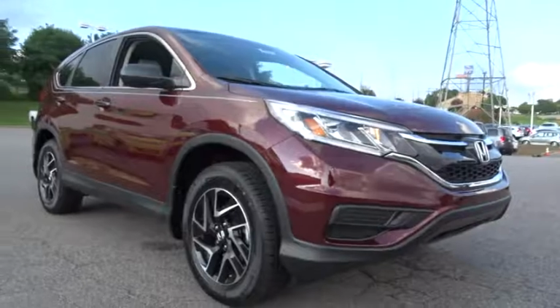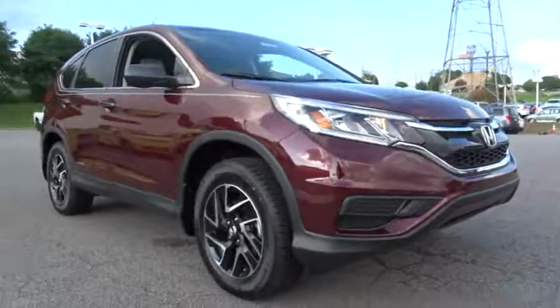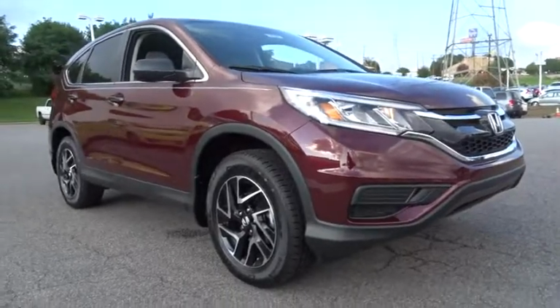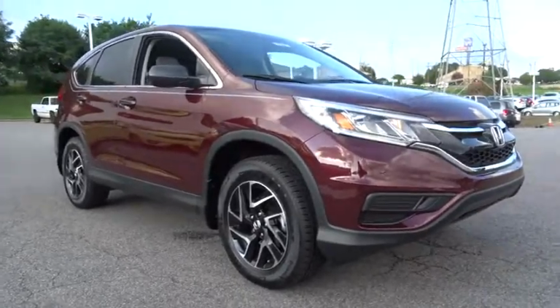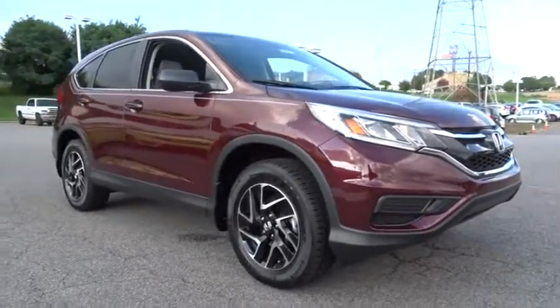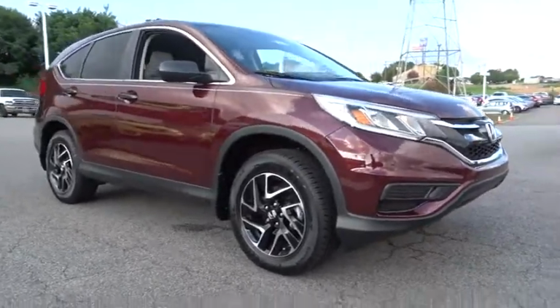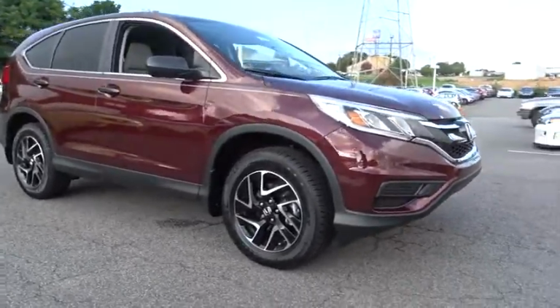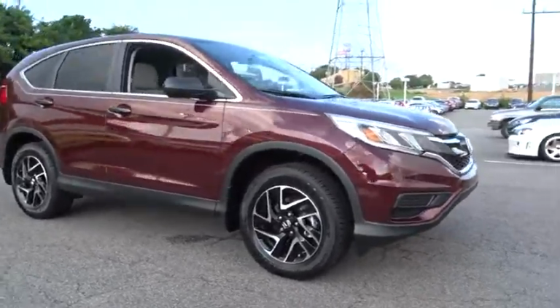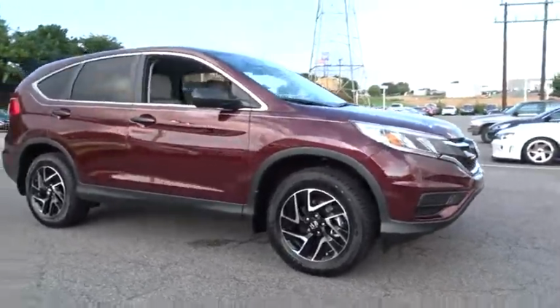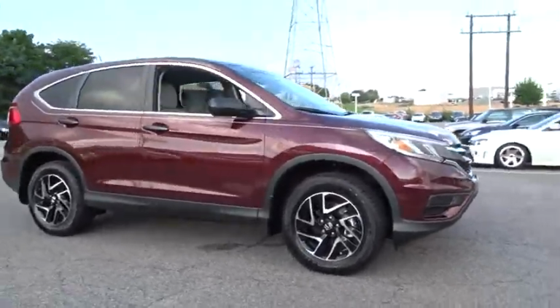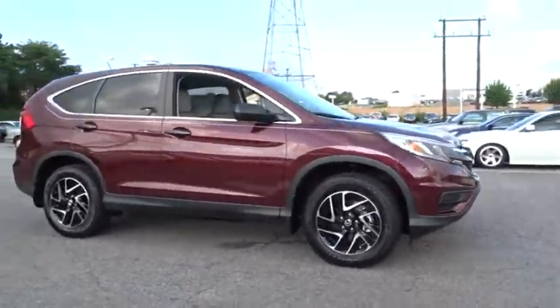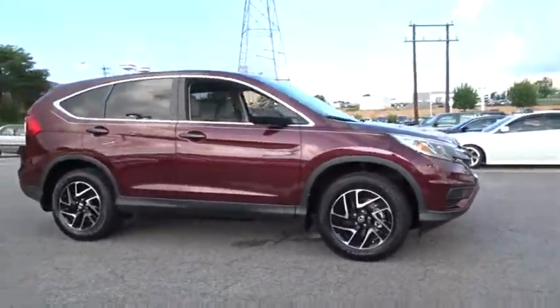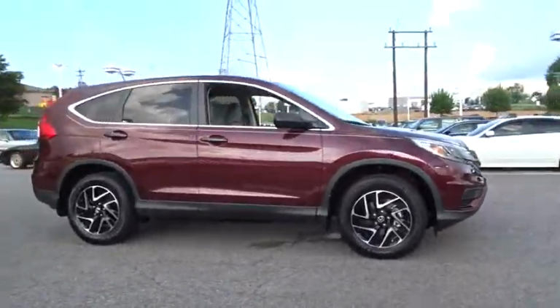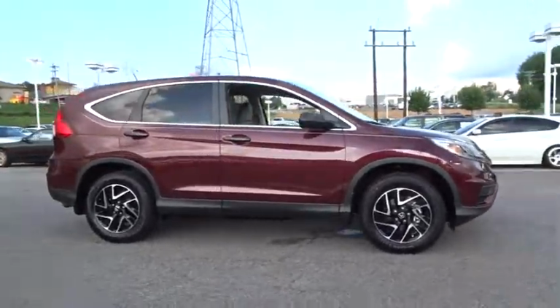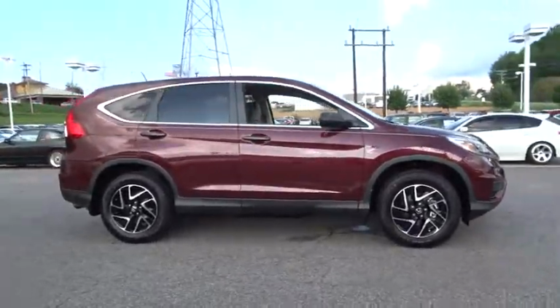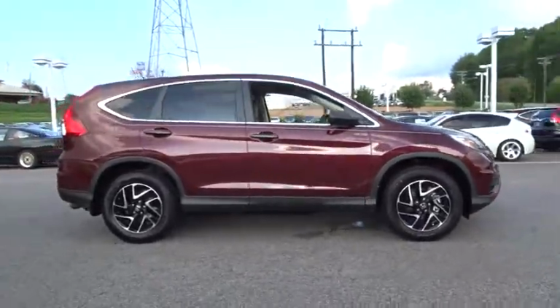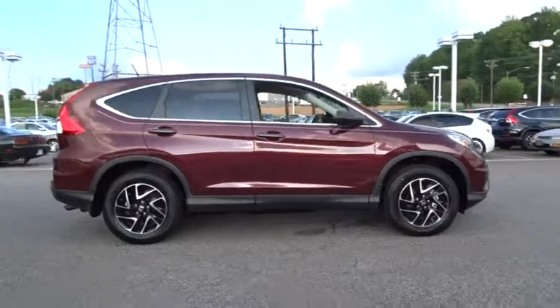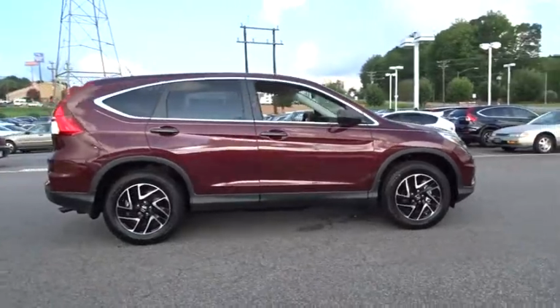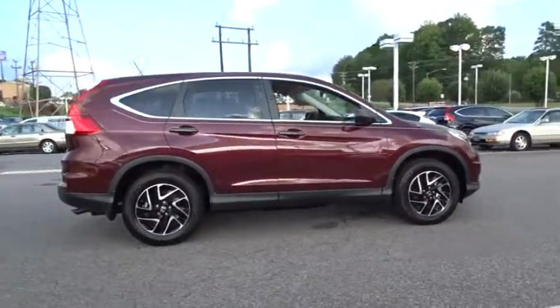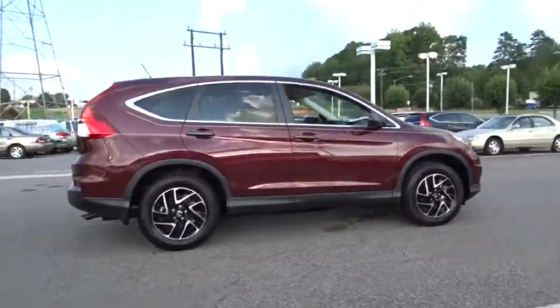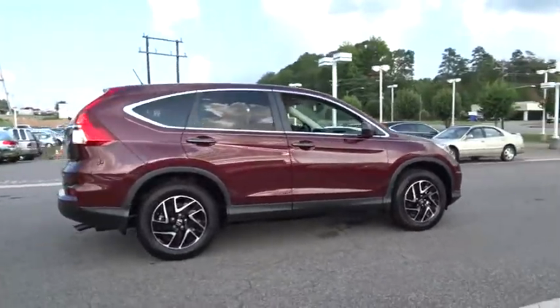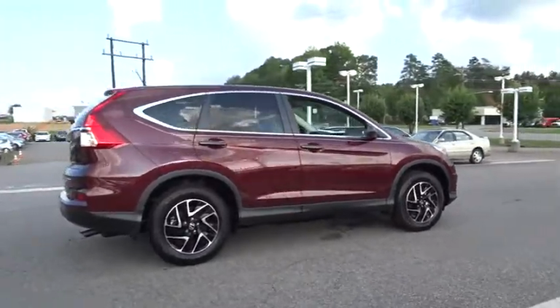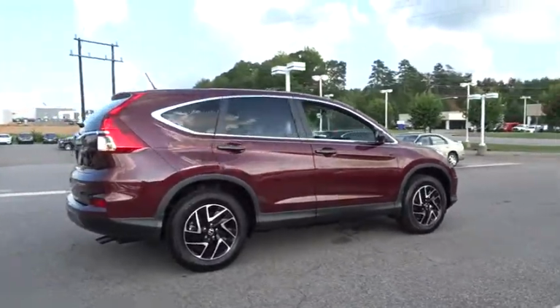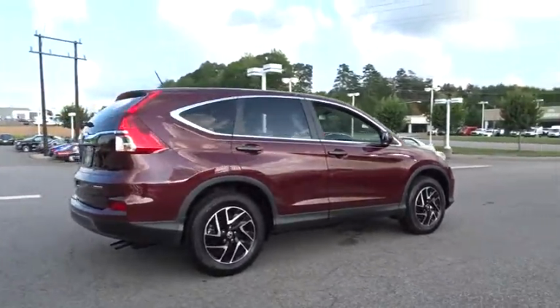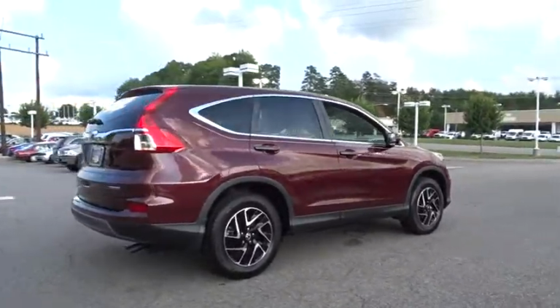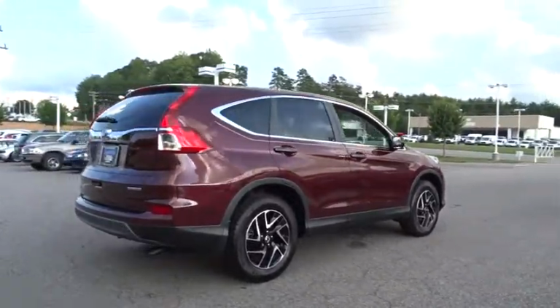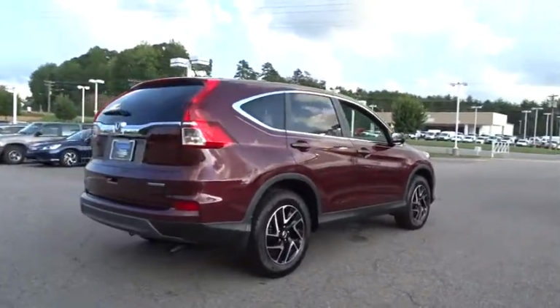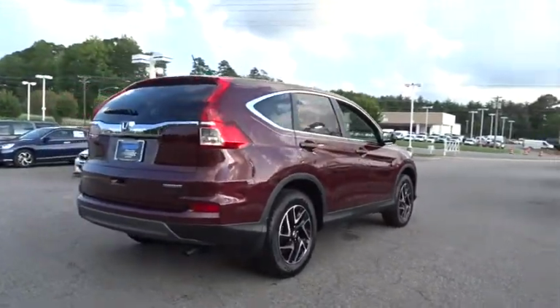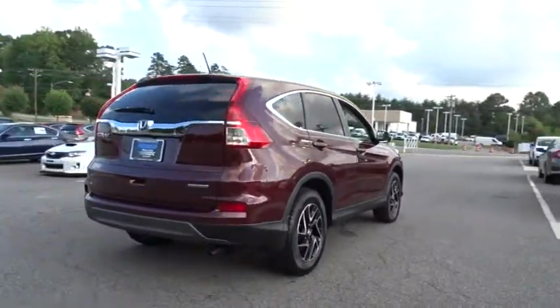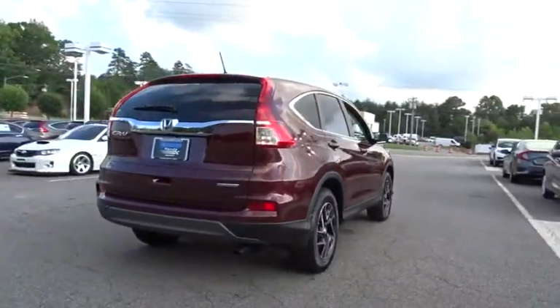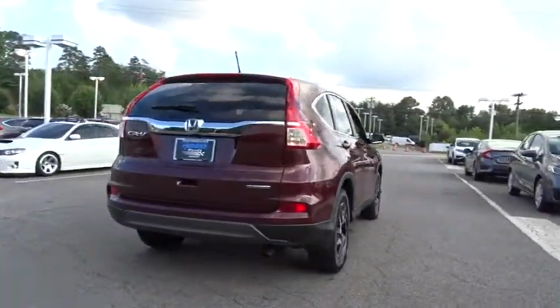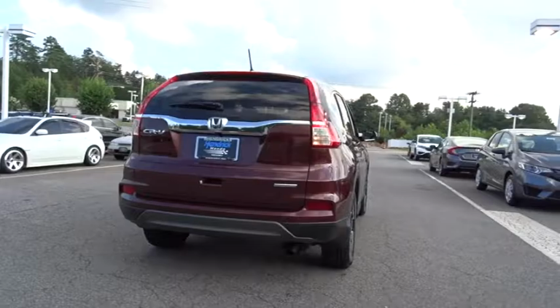The 2016 Honda CR-V. CR-V, a top recommended vehicle because of its car-like driving manners, good value, cool technology, and comfy interior.